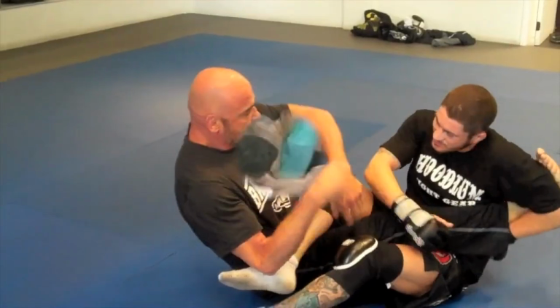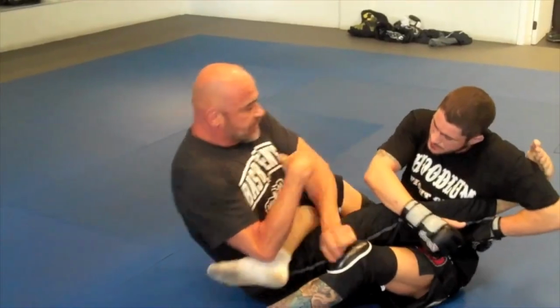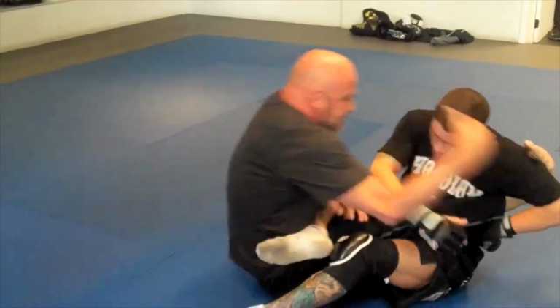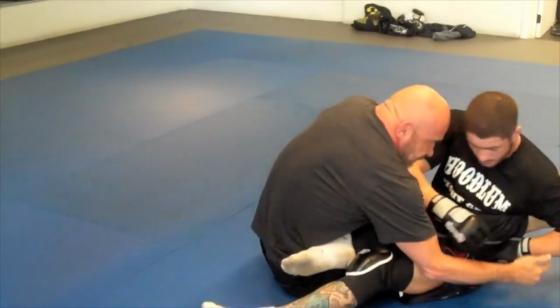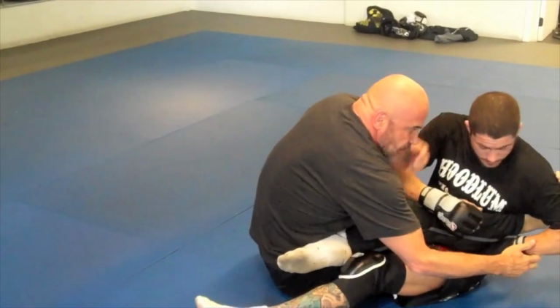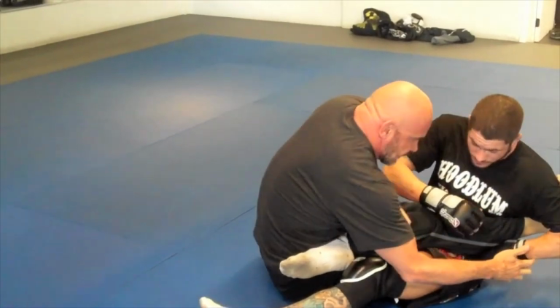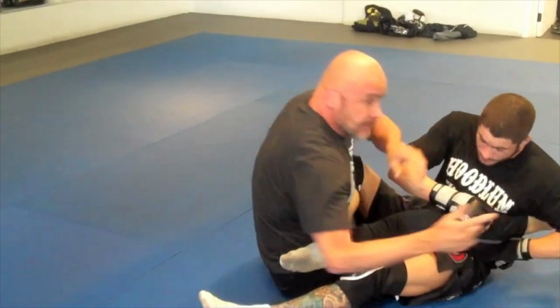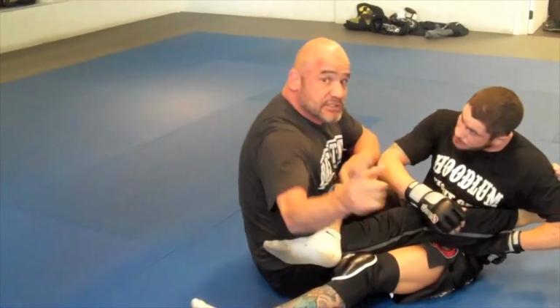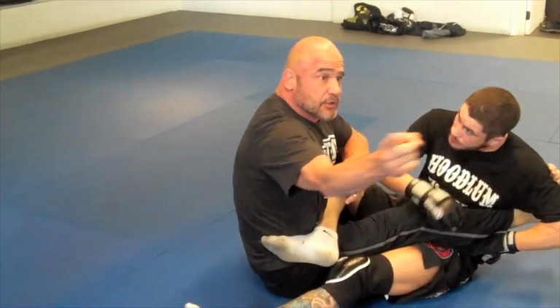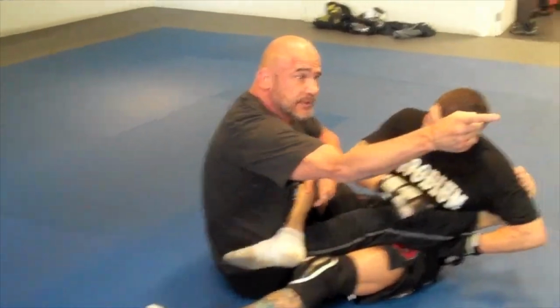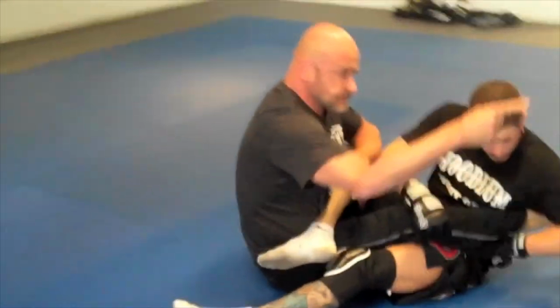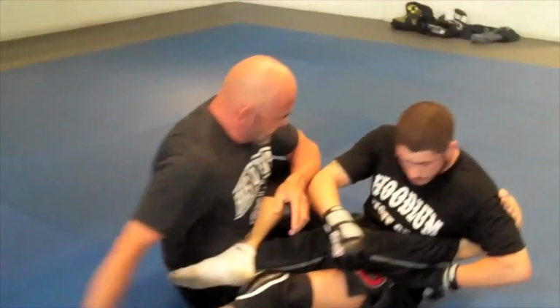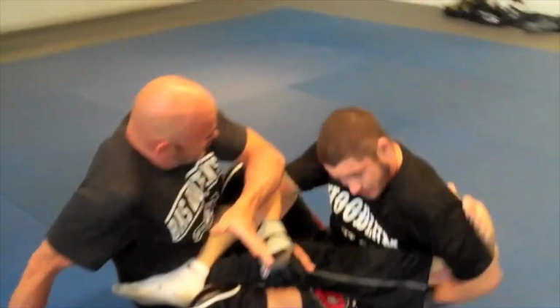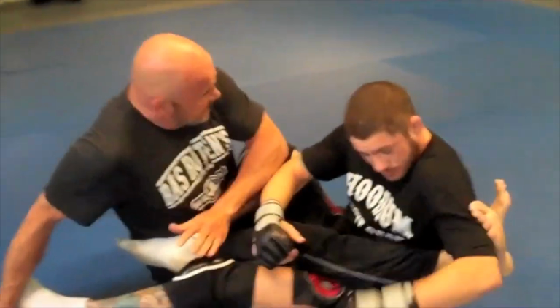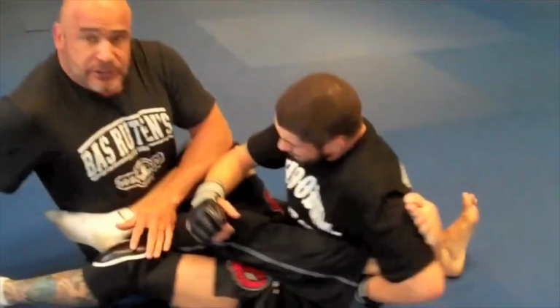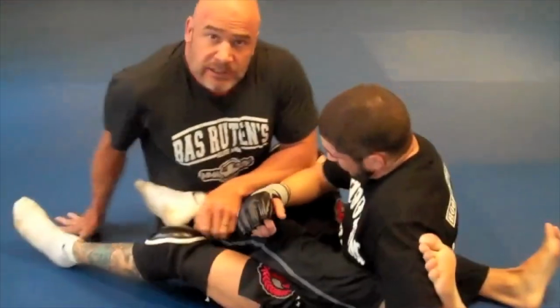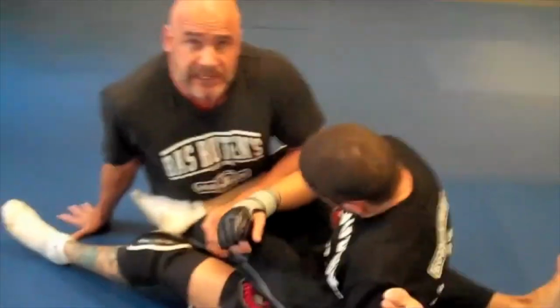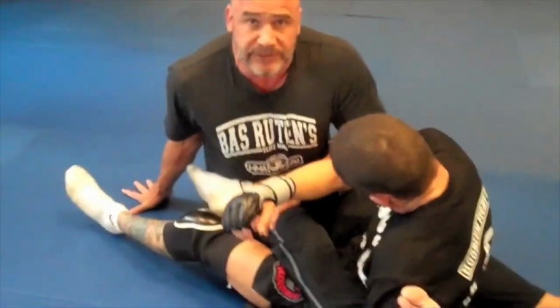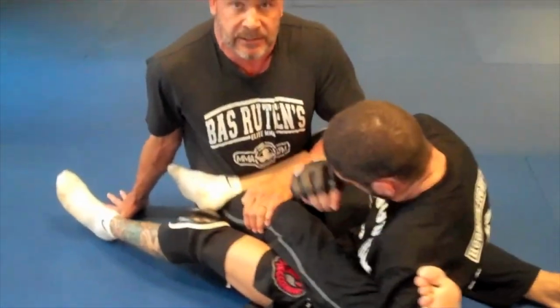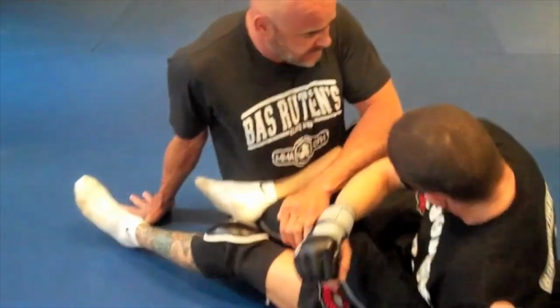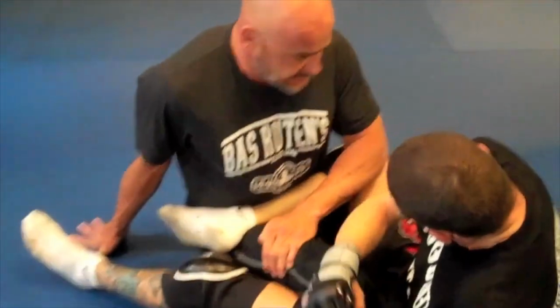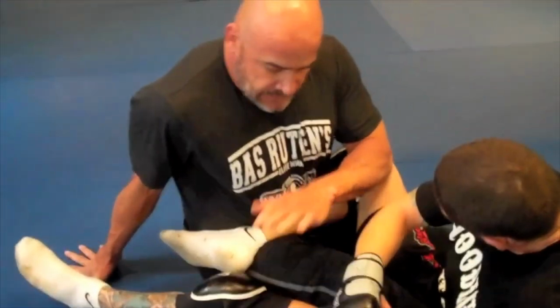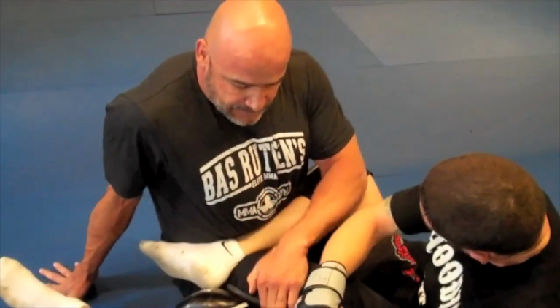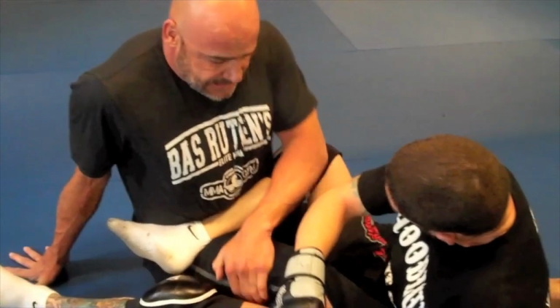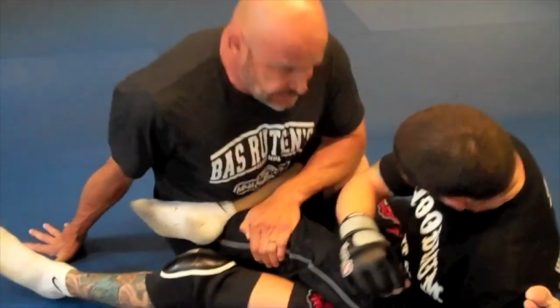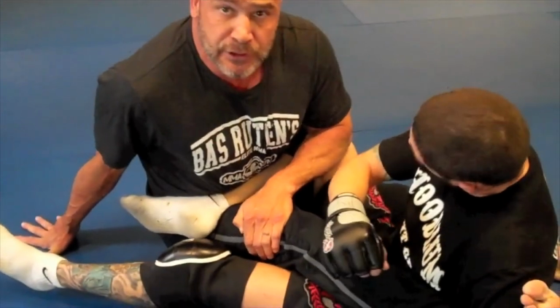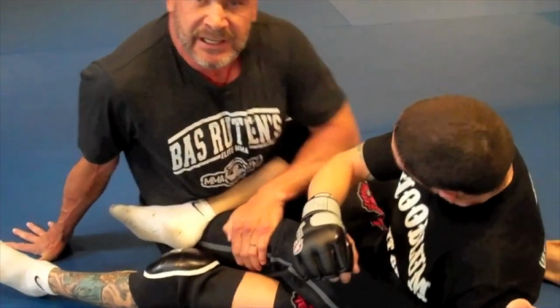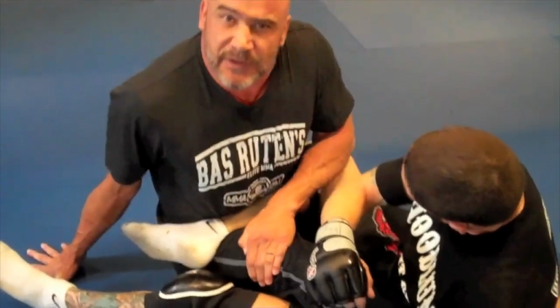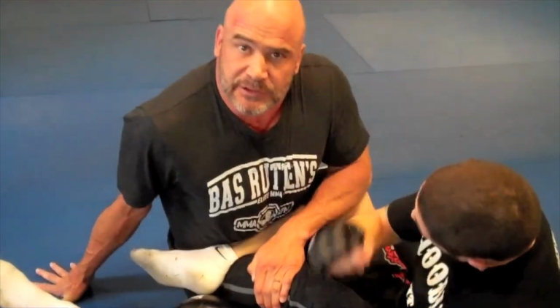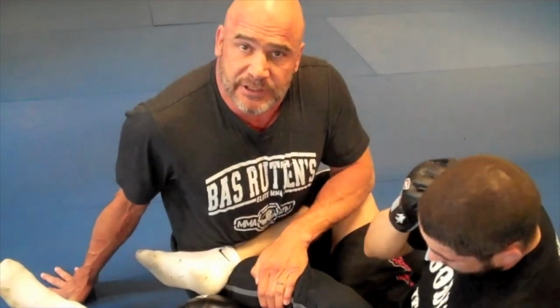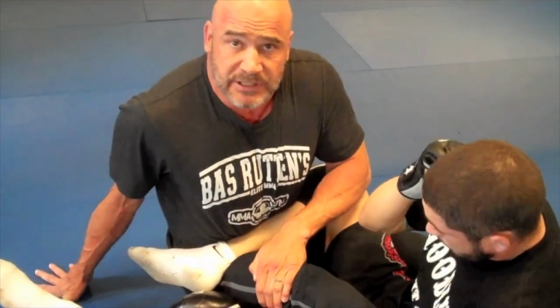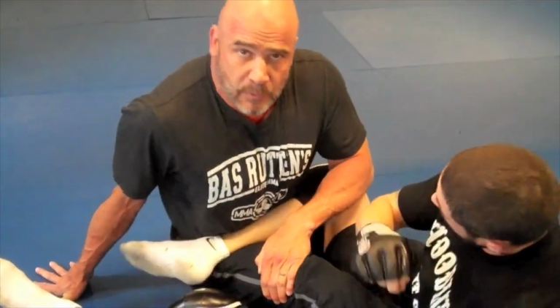I push this to the side and I'm leaning over here. Now this is important. Come around here. My elbow is constantly pushing here on the knee. I'm grabbing my leg. This is pushing on his knee.